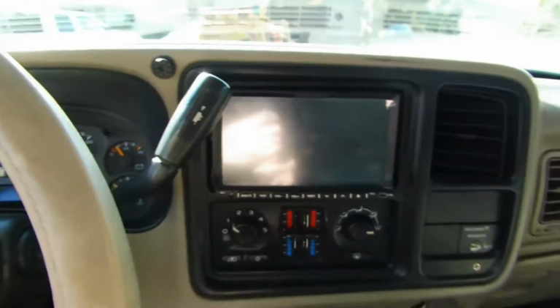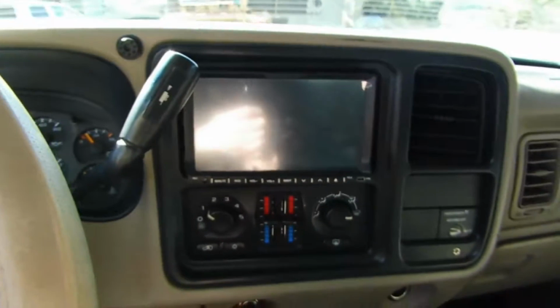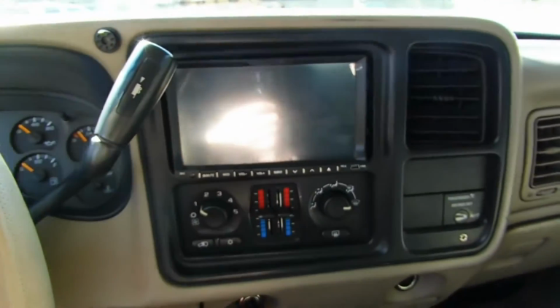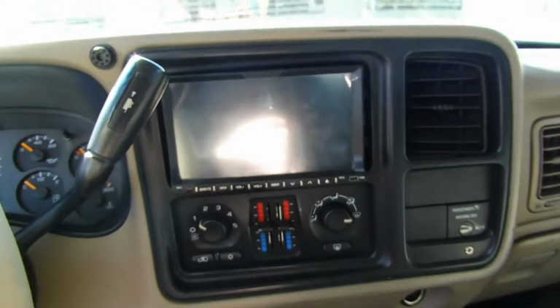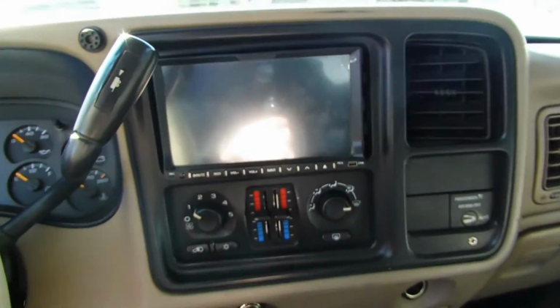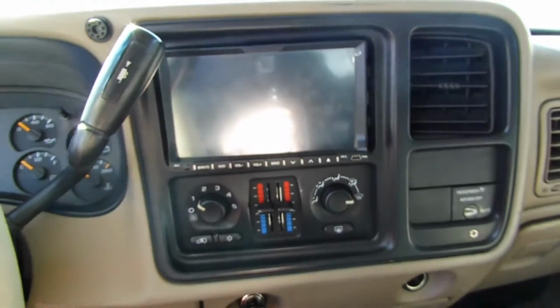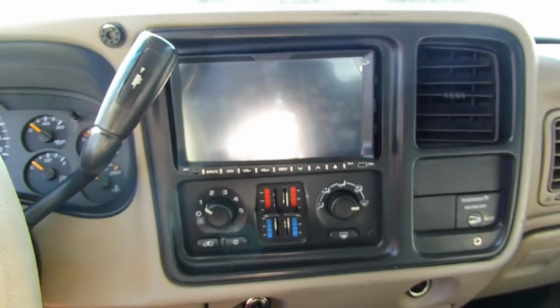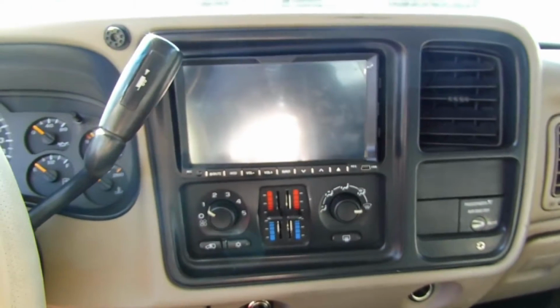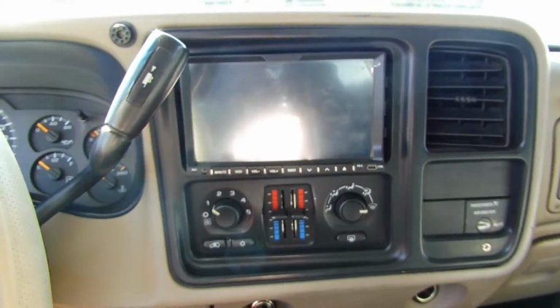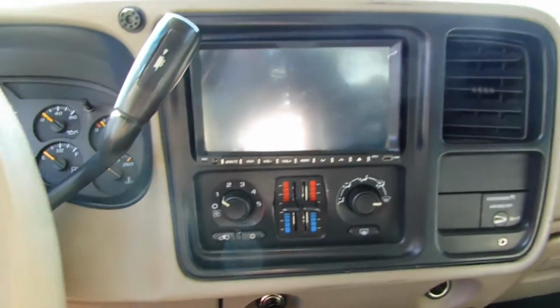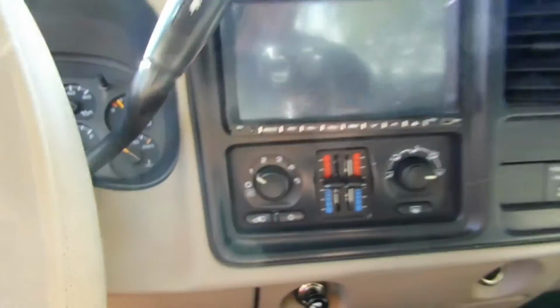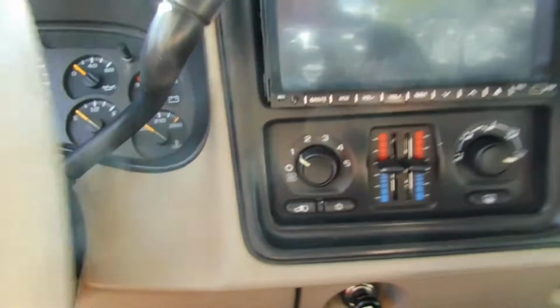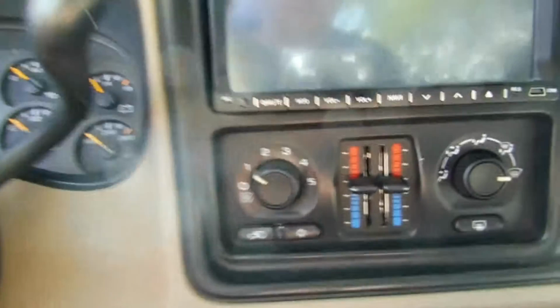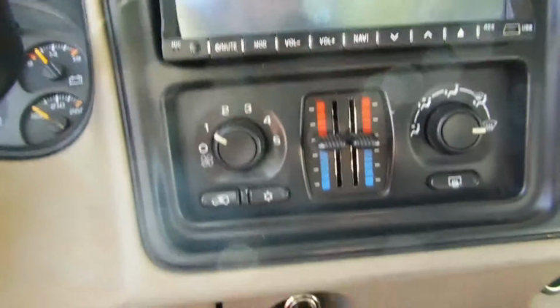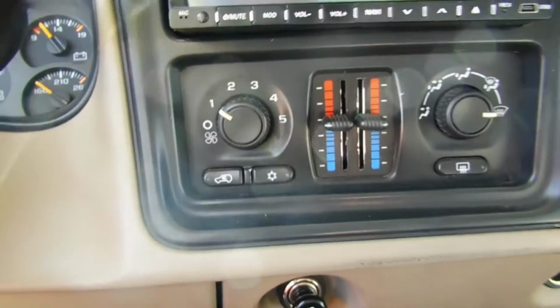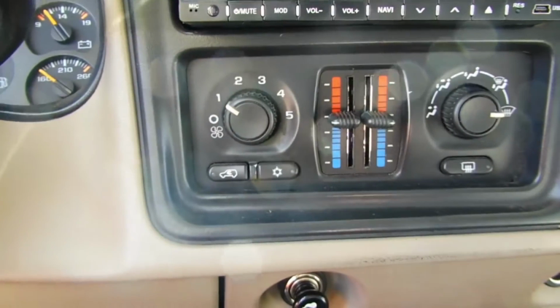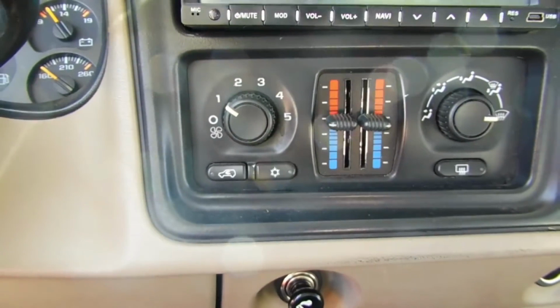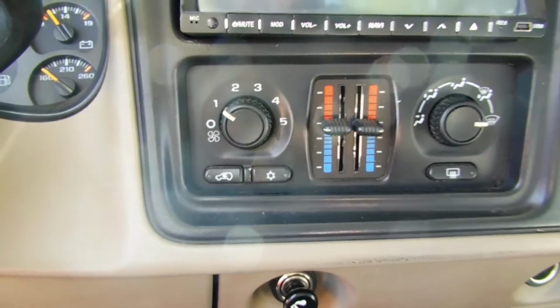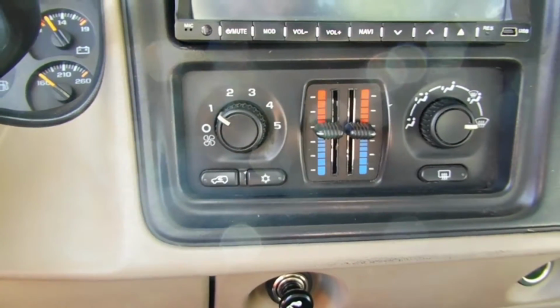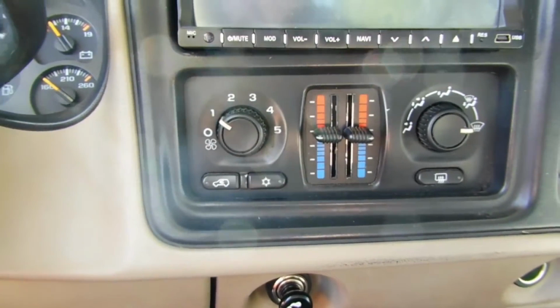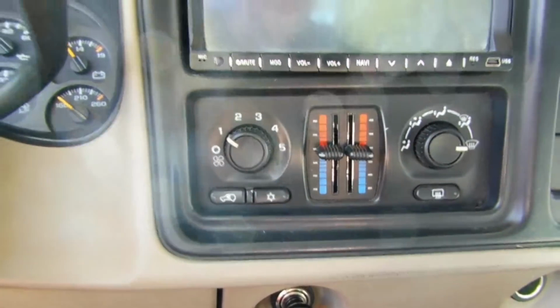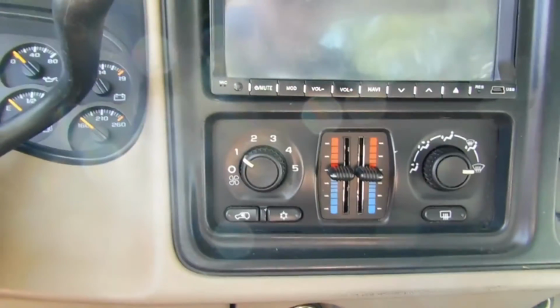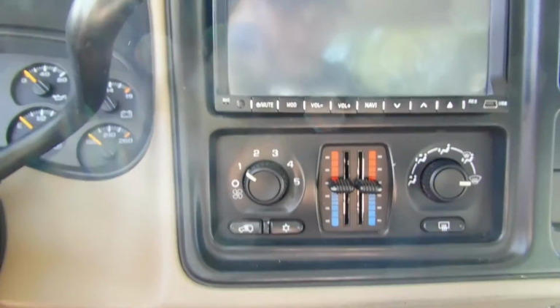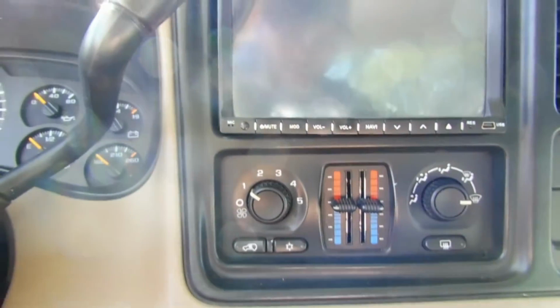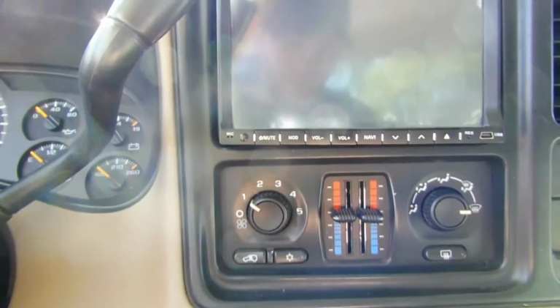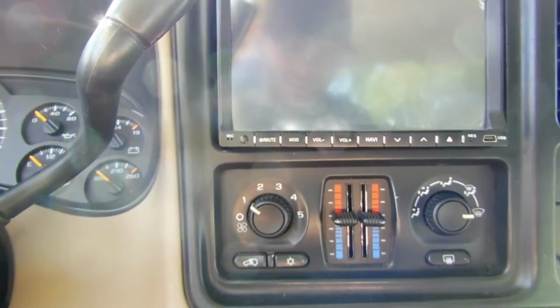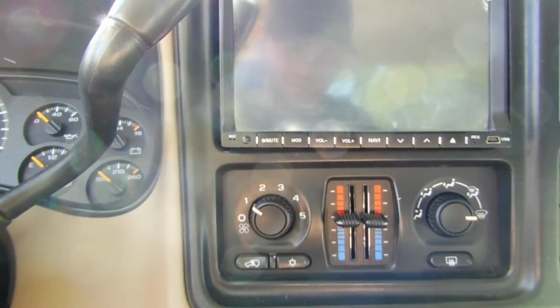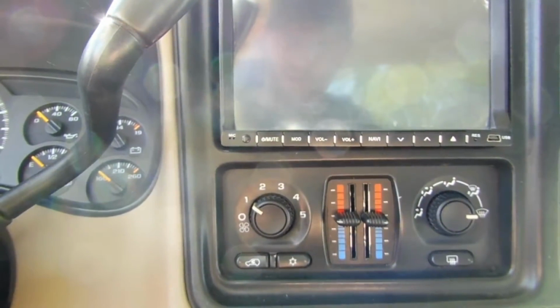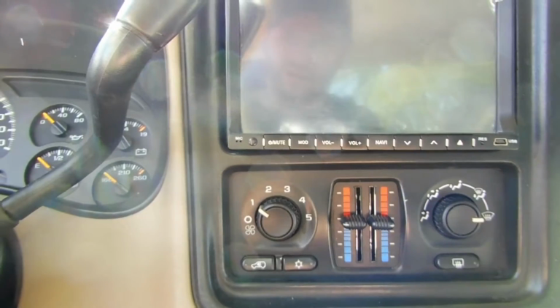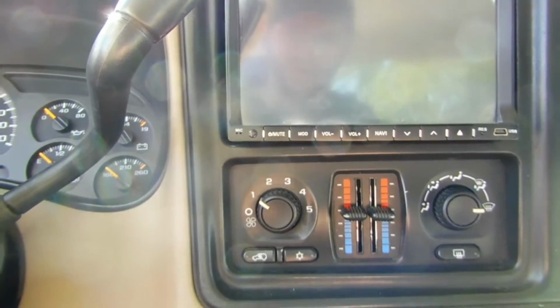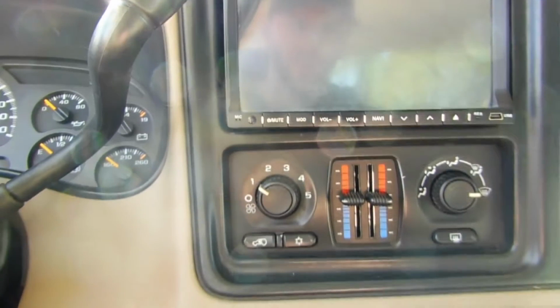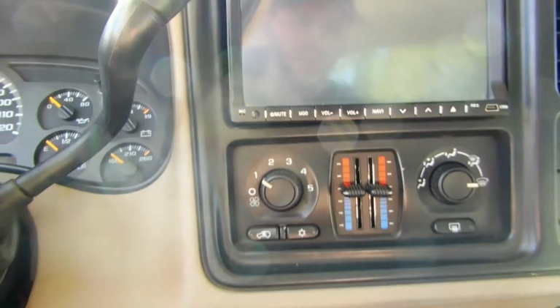DVD player — great shape, touch screen, works well. Blows cold AC and the heater works. Everything works awesome.